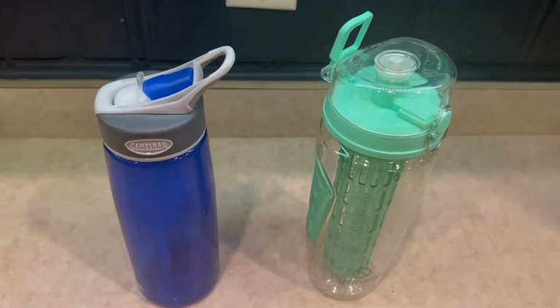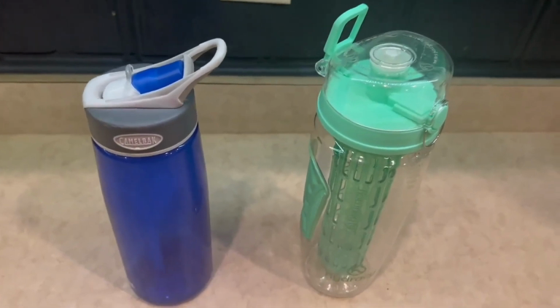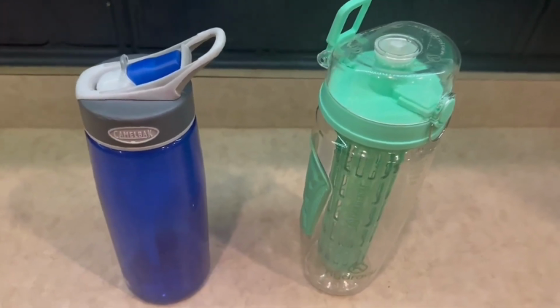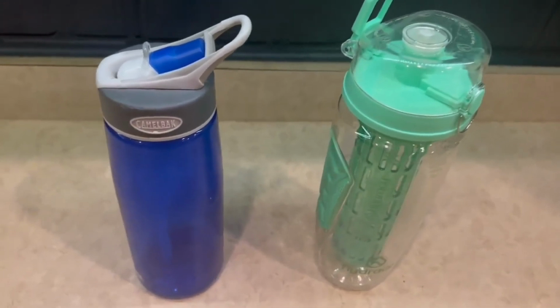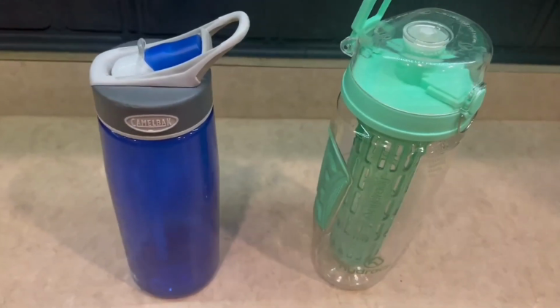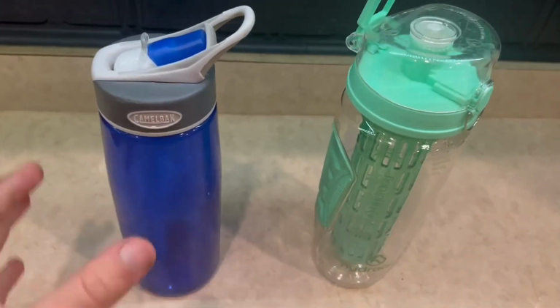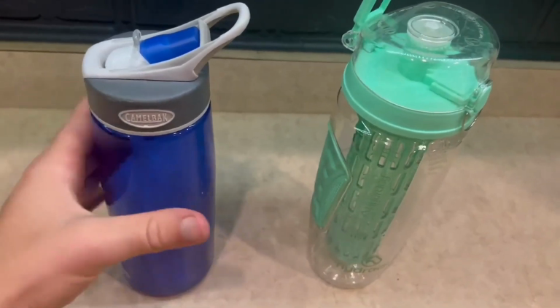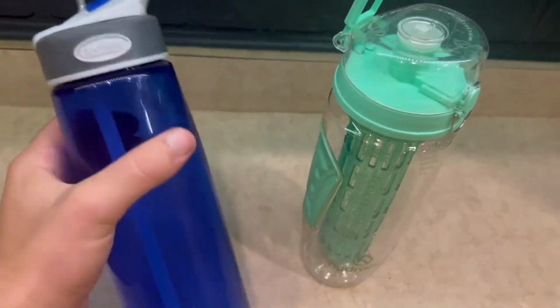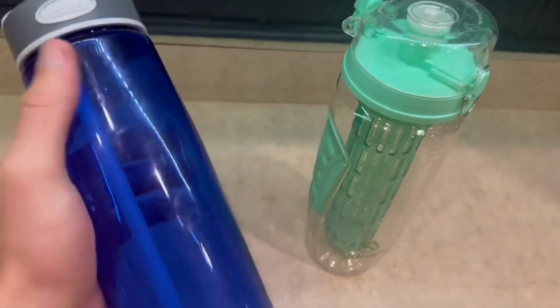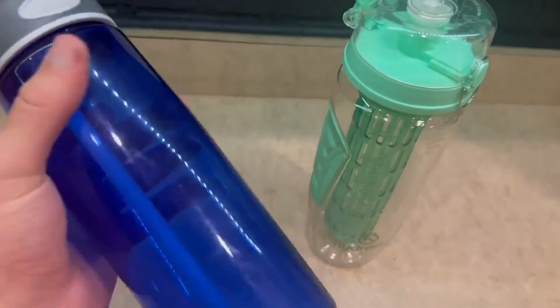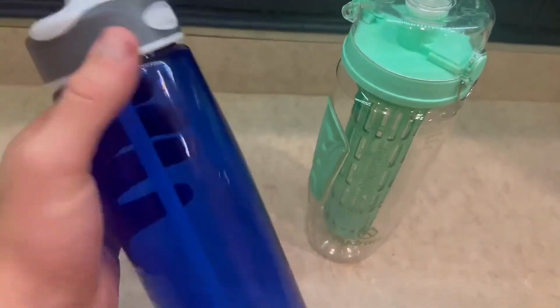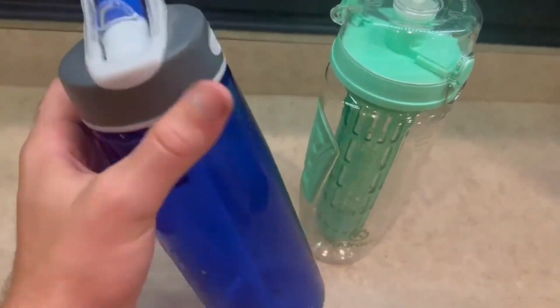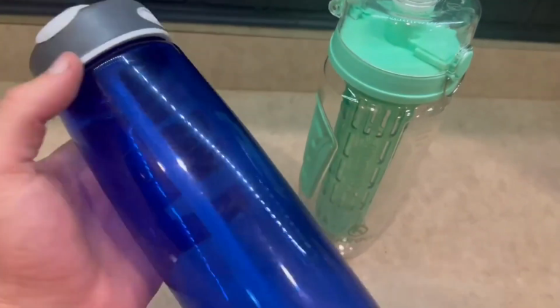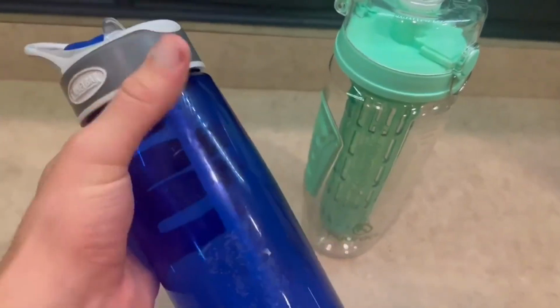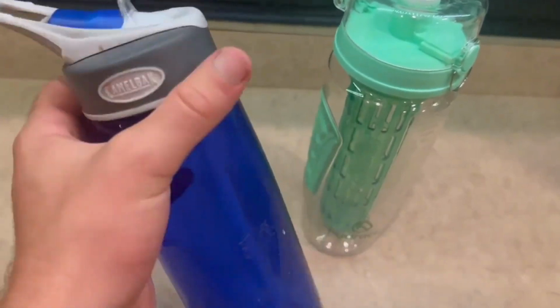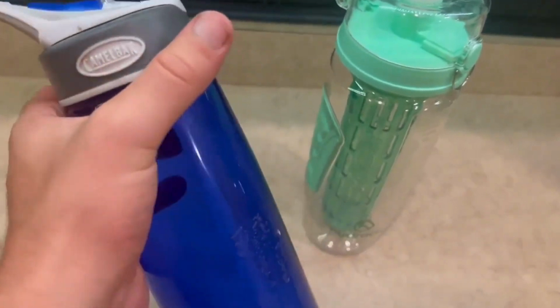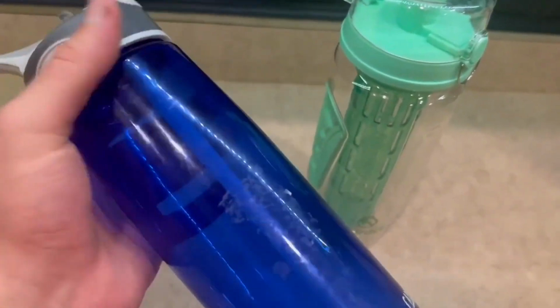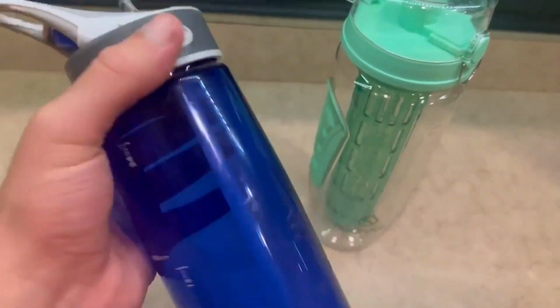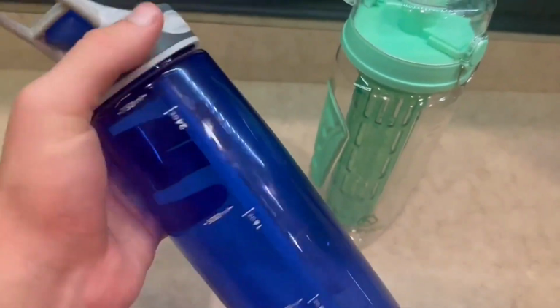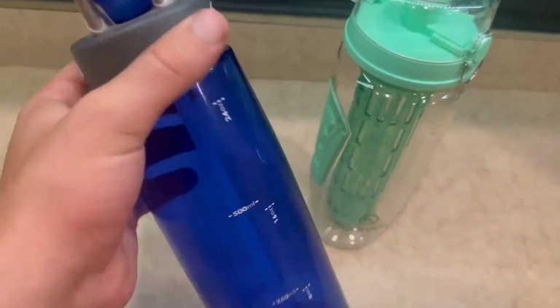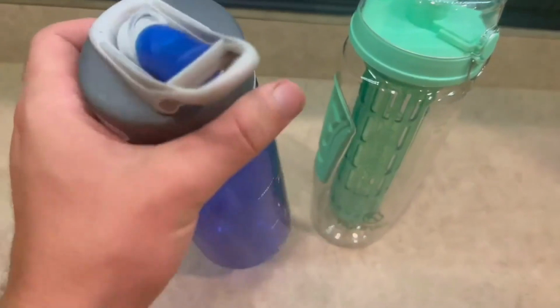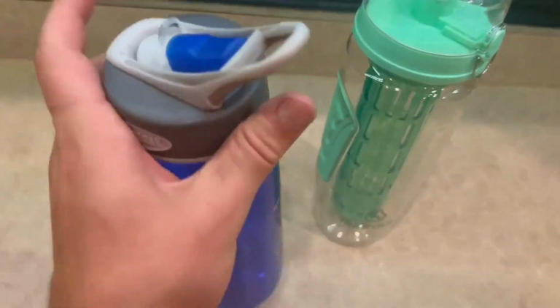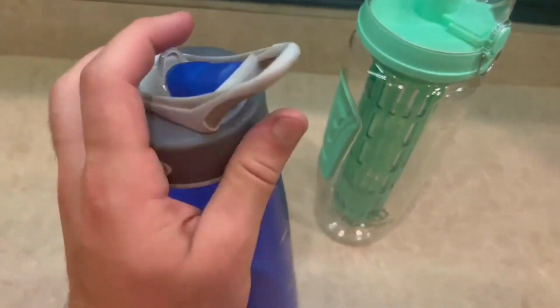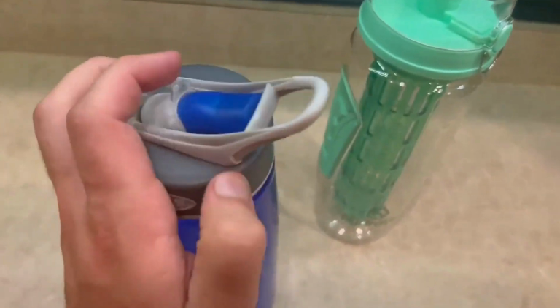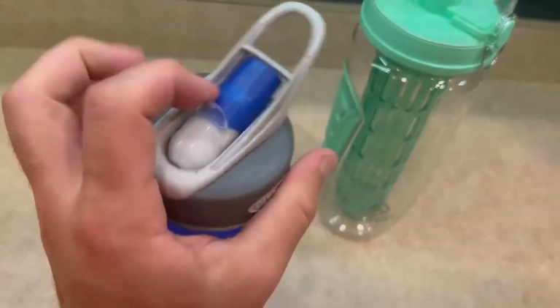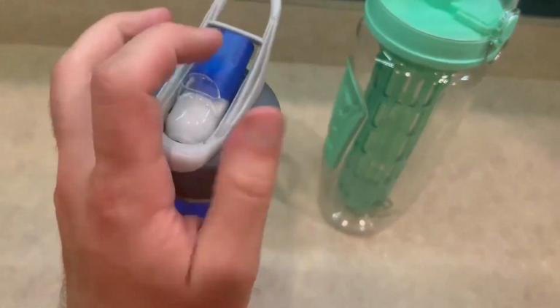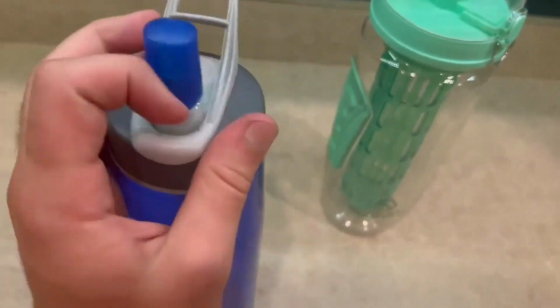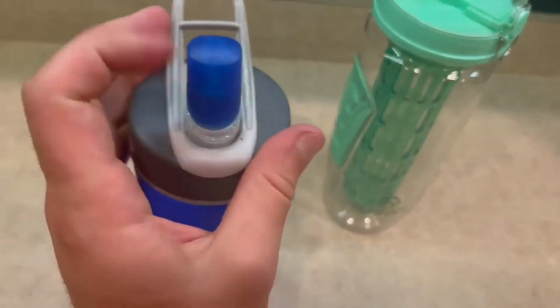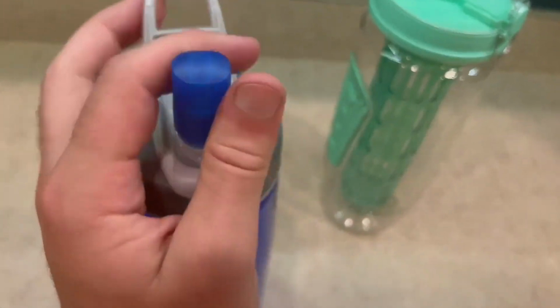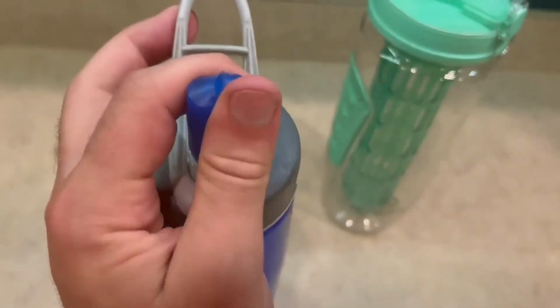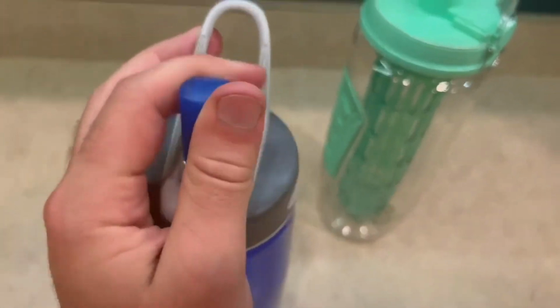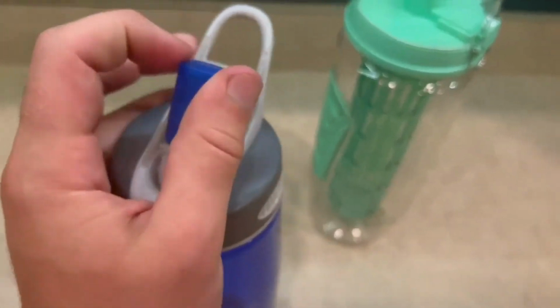For the Camelback, I just love how traditional it looks. There is a measuring side right here and it does have a sippy cup option as well.